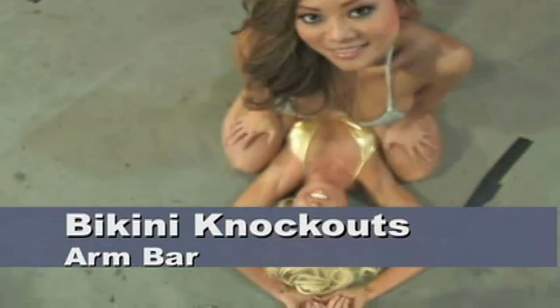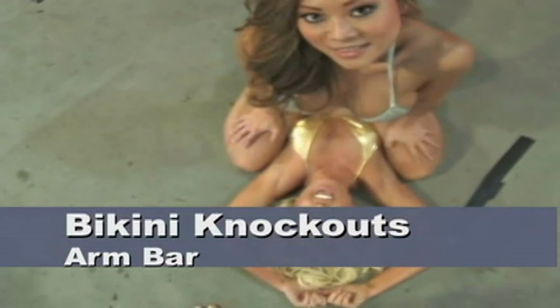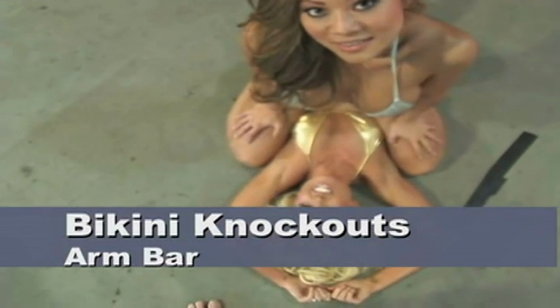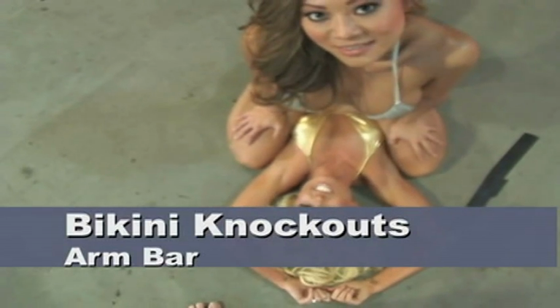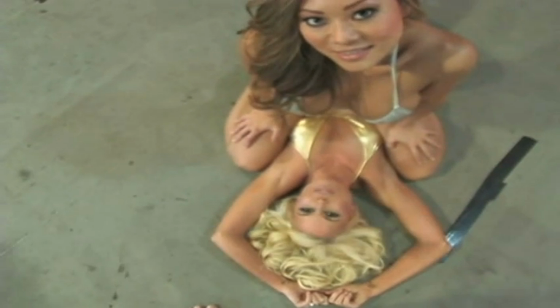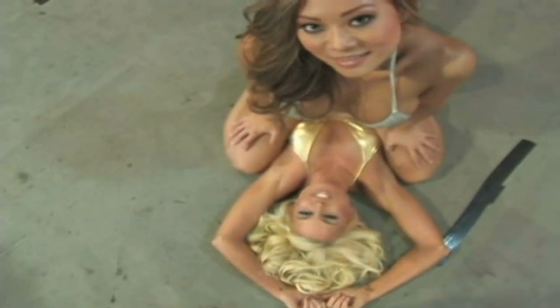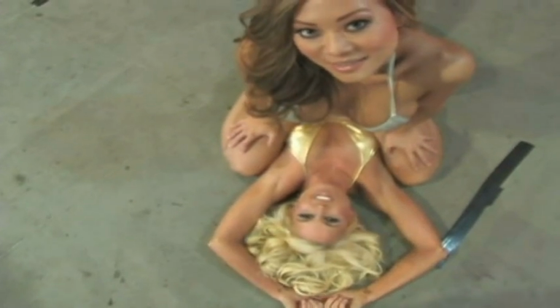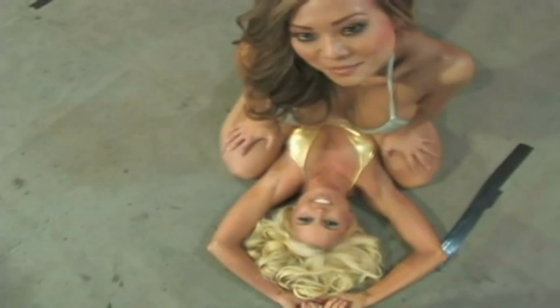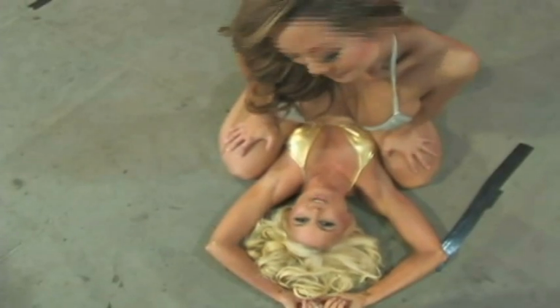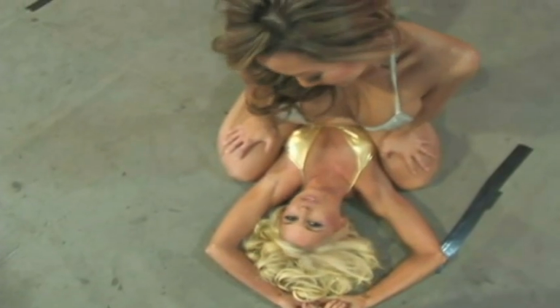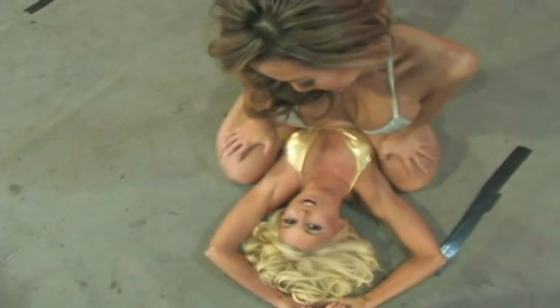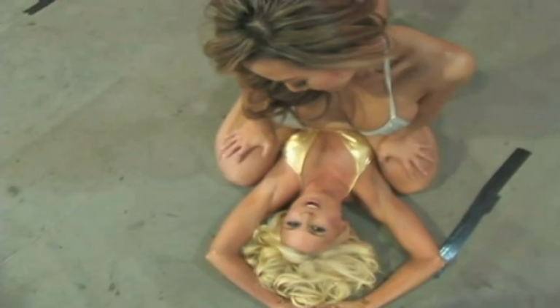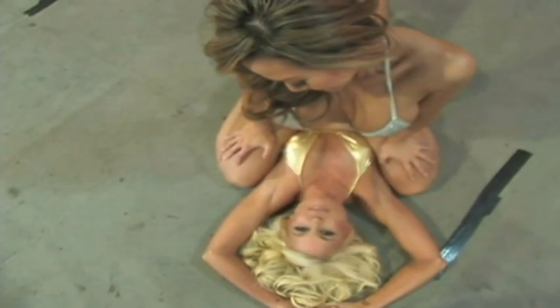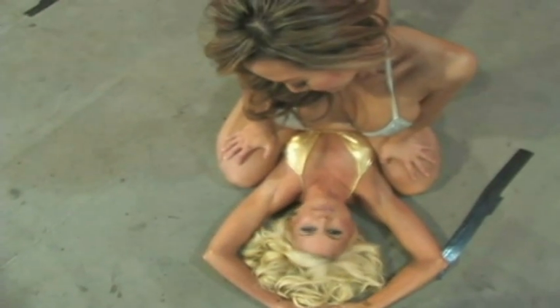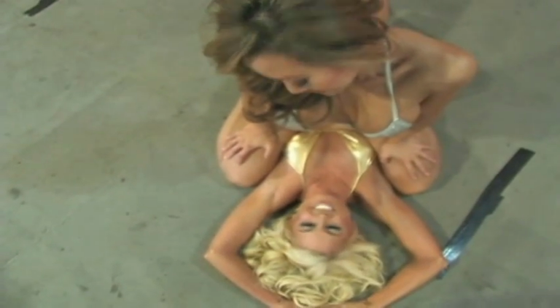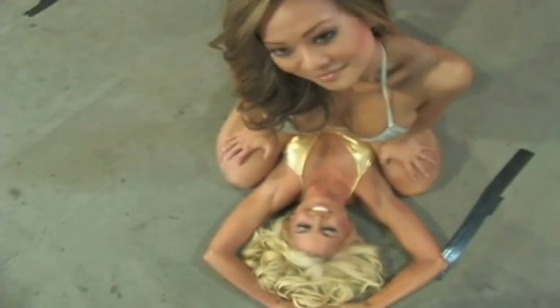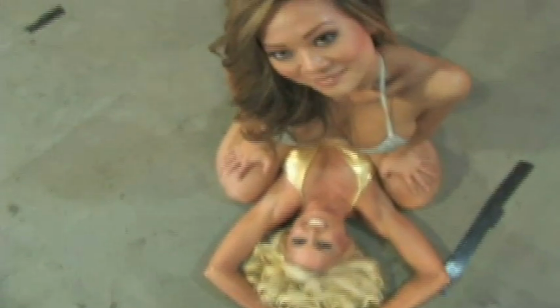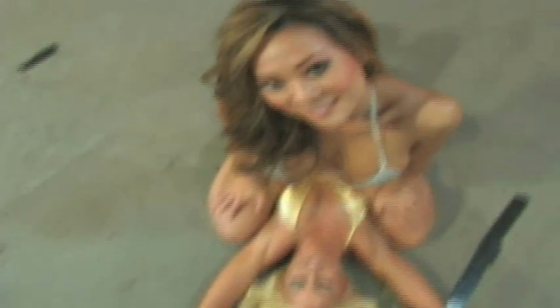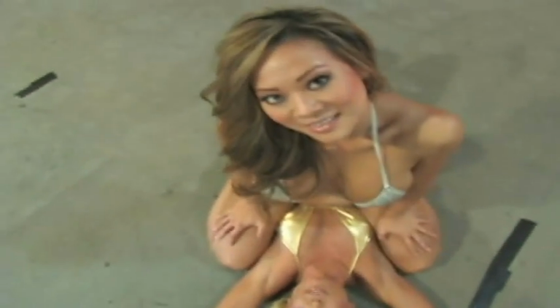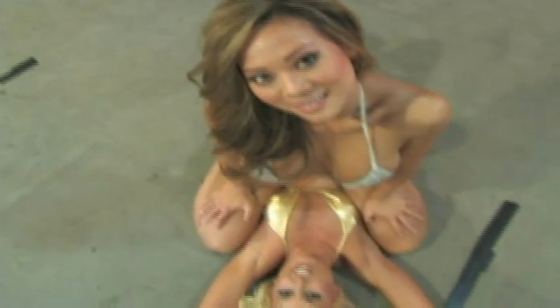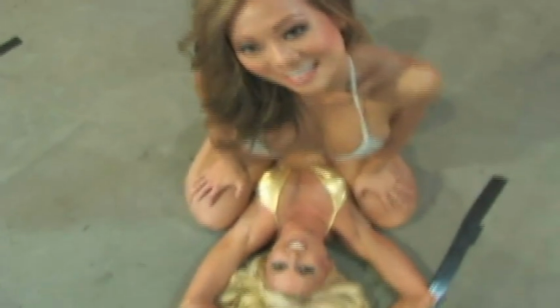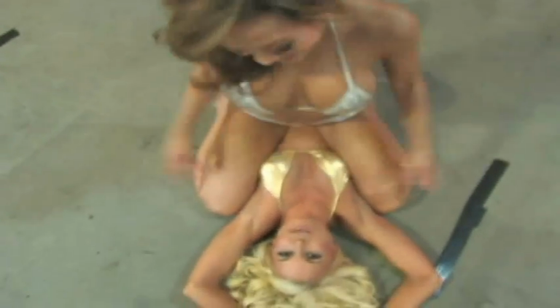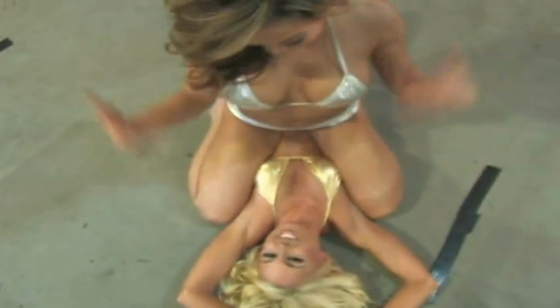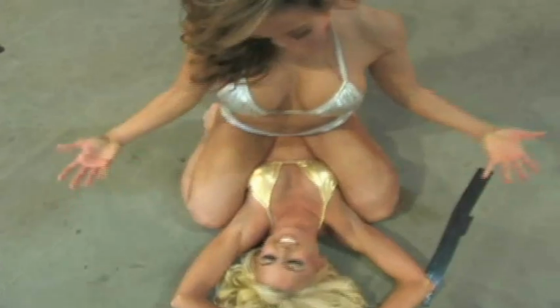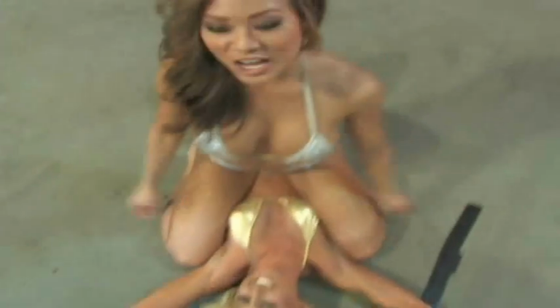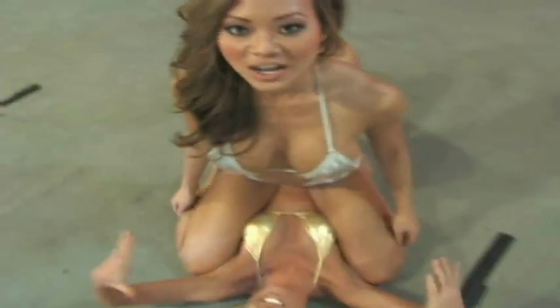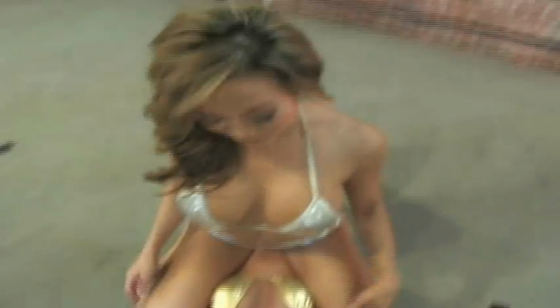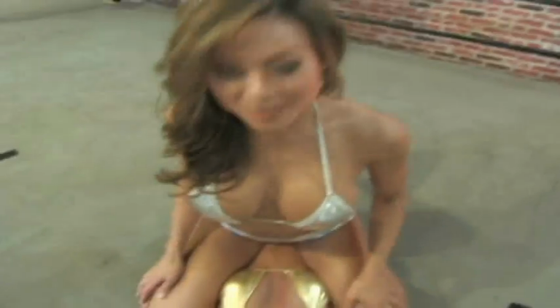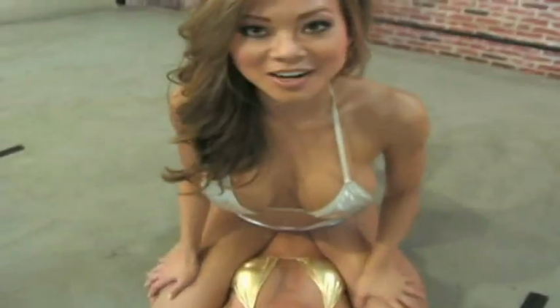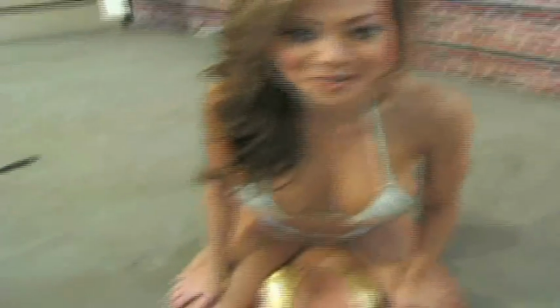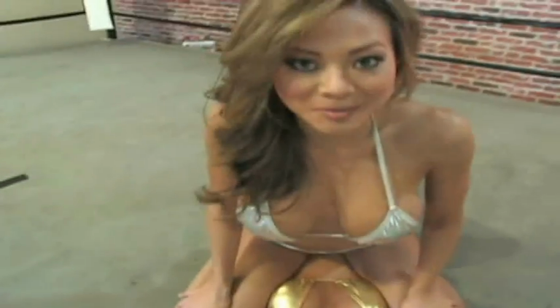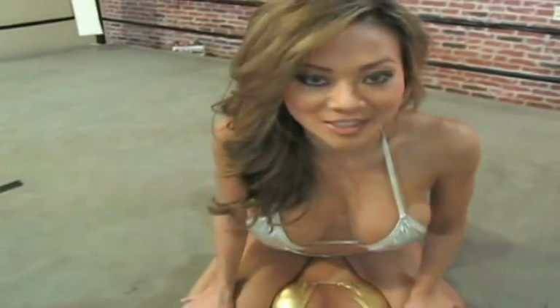Cat is going to demonstrate how to do an arm bar from a mount position. As you can see, I'm stuck right now in the mount position. Go ahead. First we start out with the mount position.